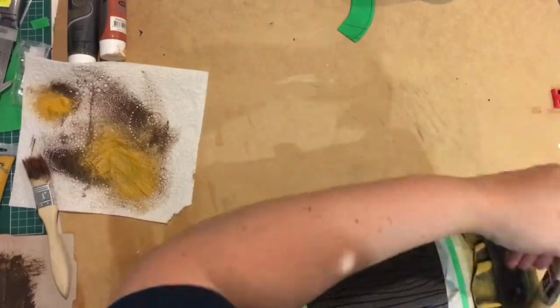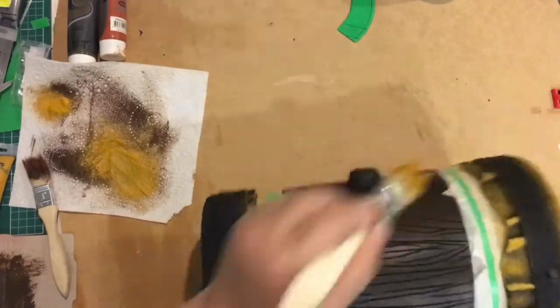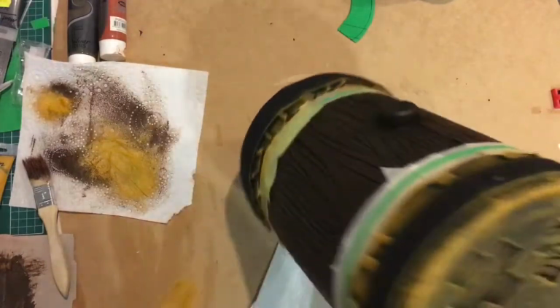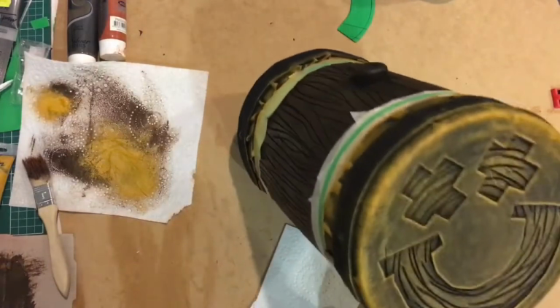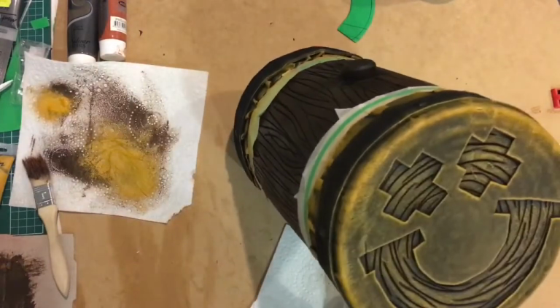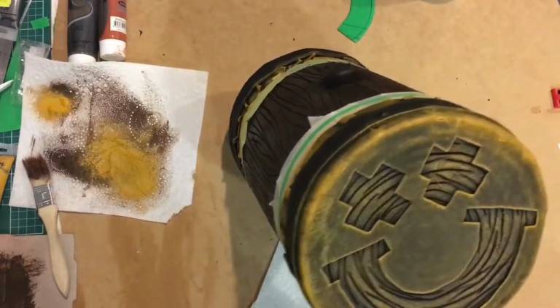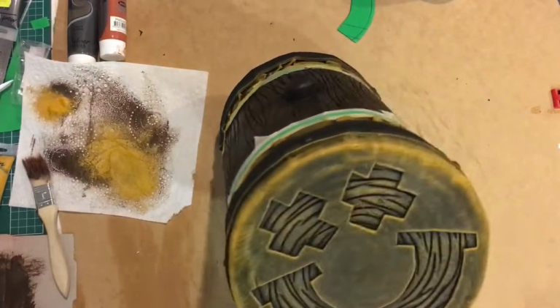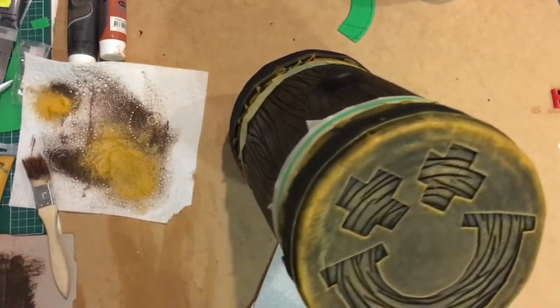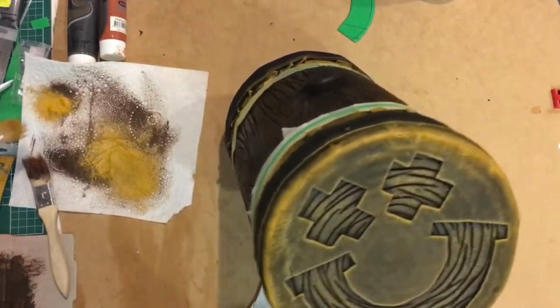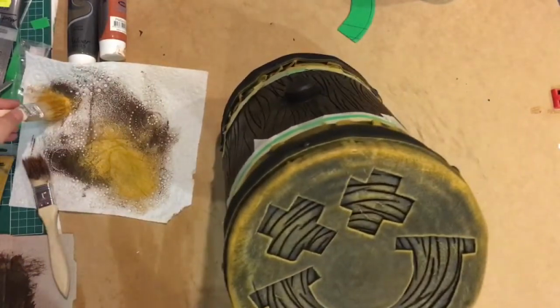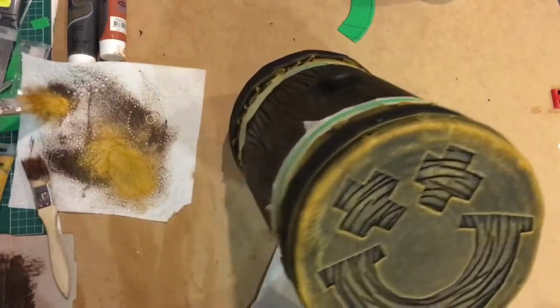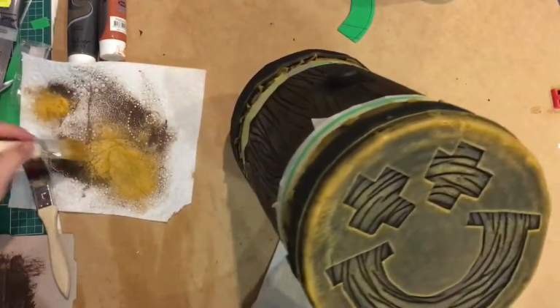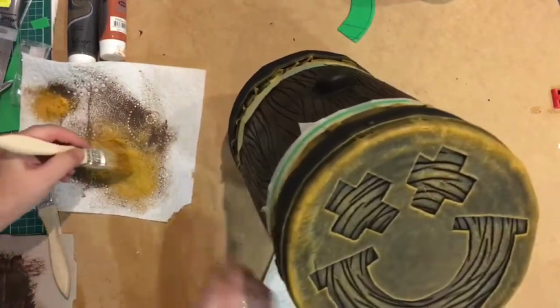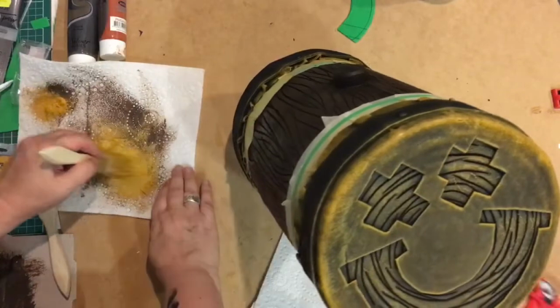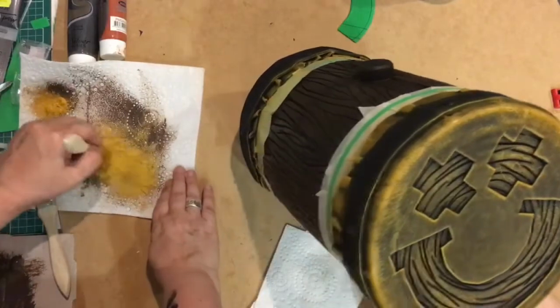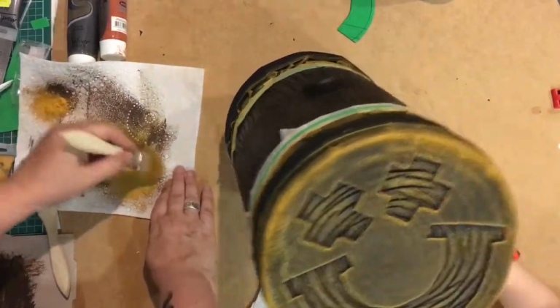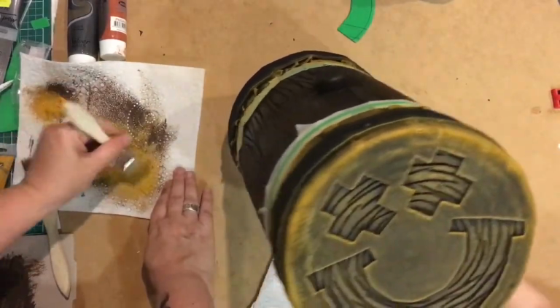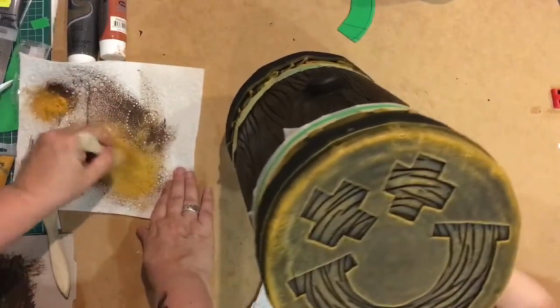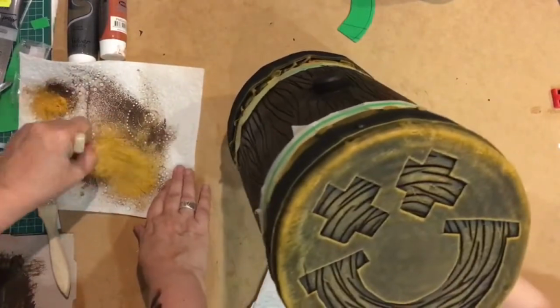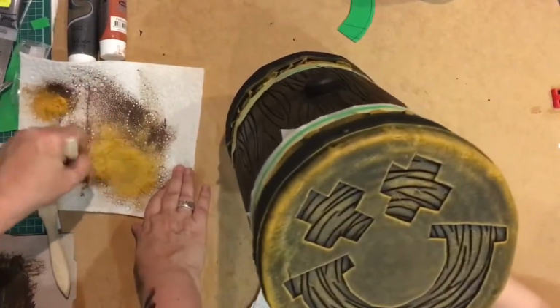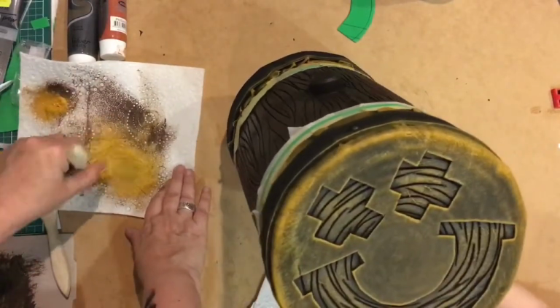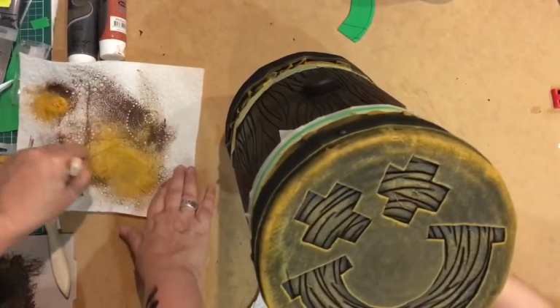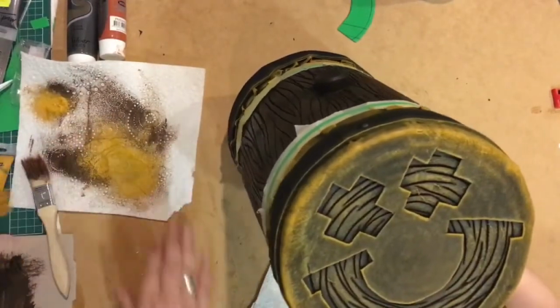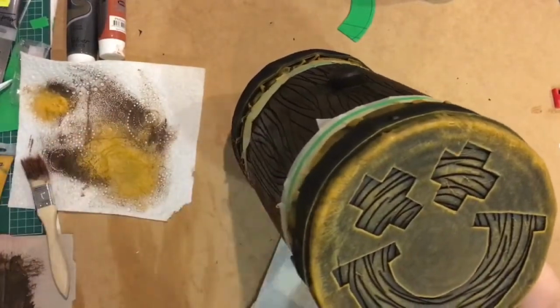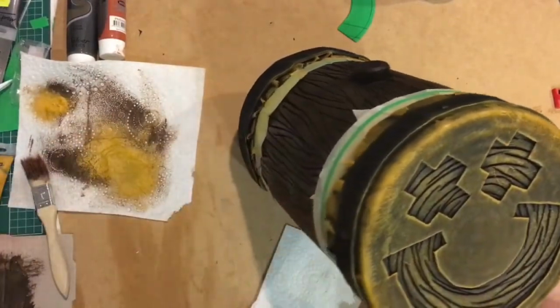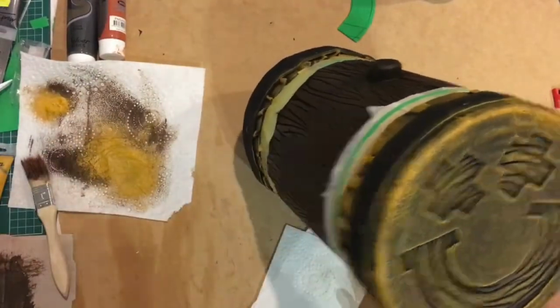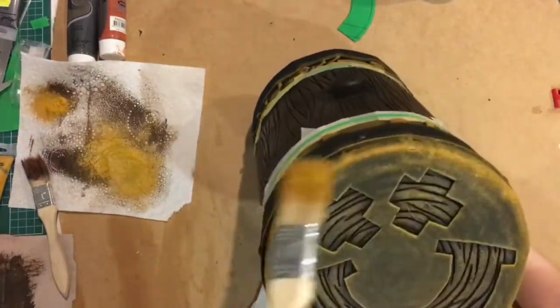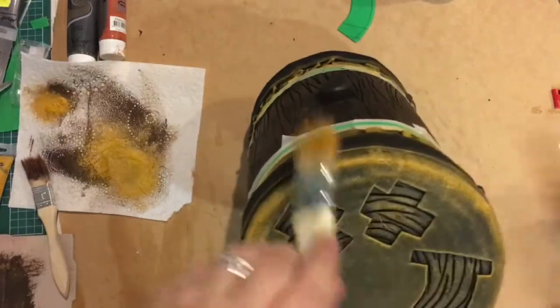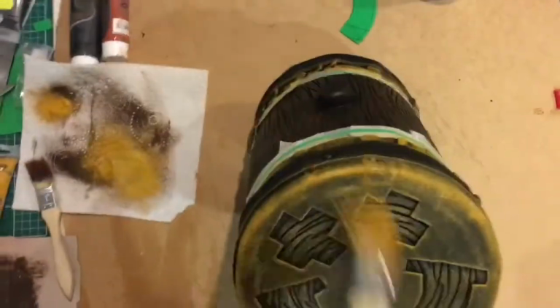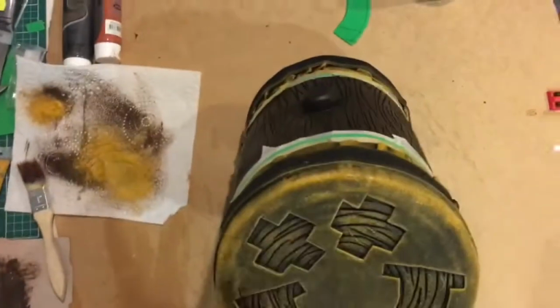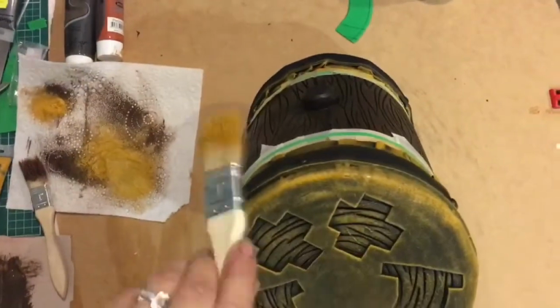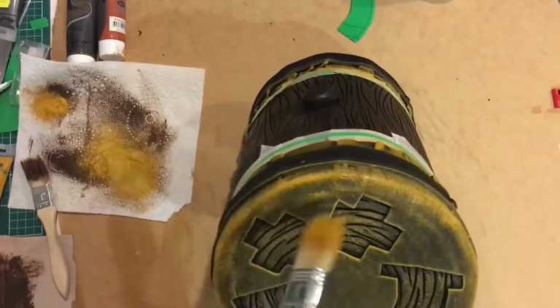What are our thoughts on the hammer? It's a big hammer. It is a big hammer - you're right. It's like wood. It does look like wood, yeah. It looks like wood.